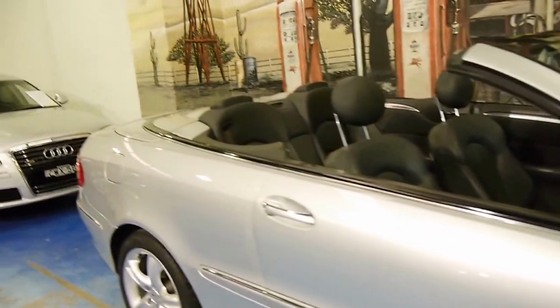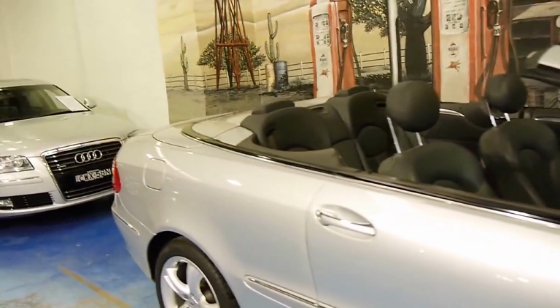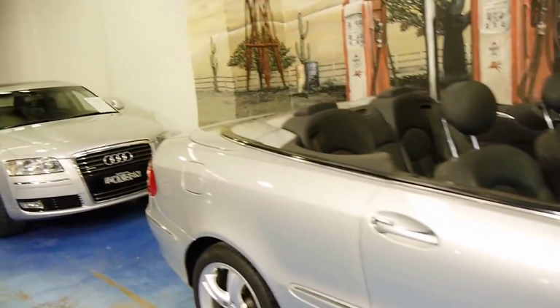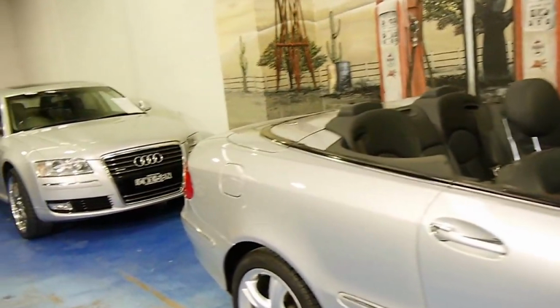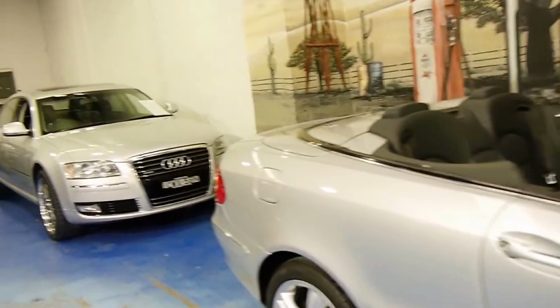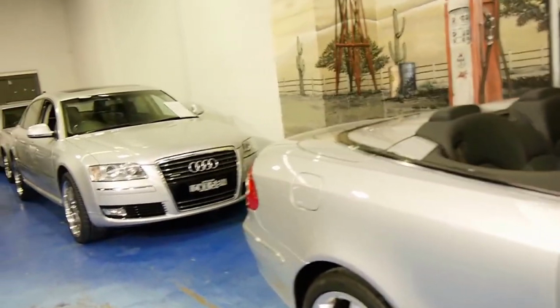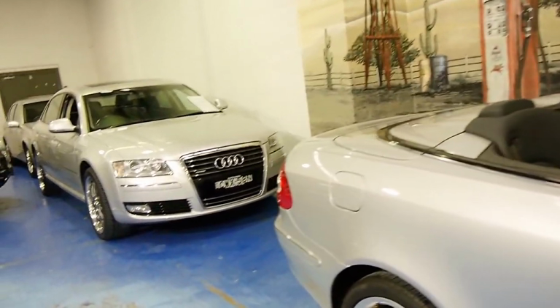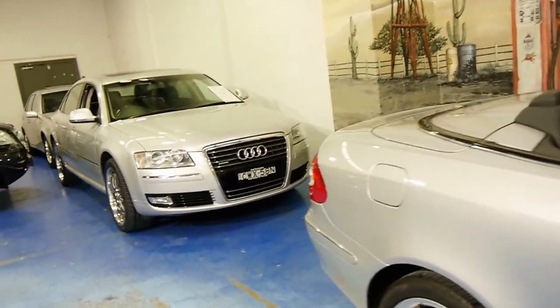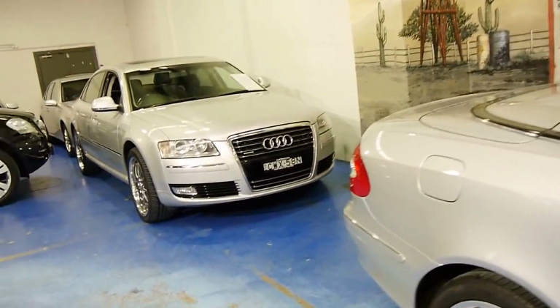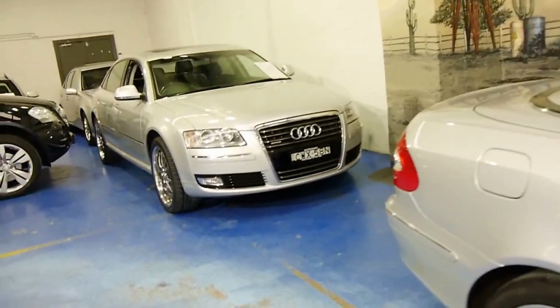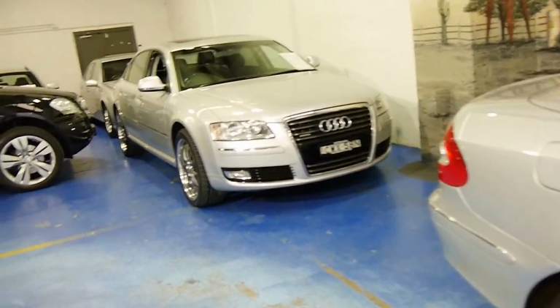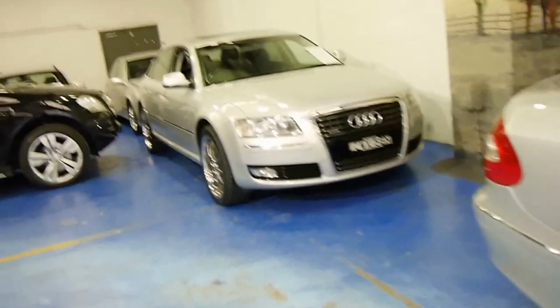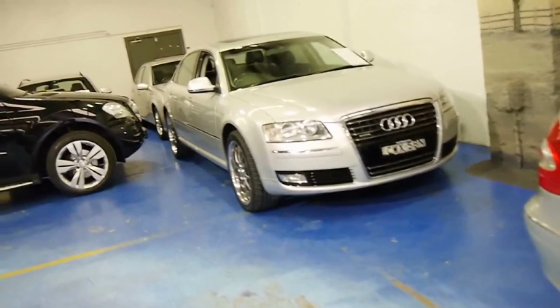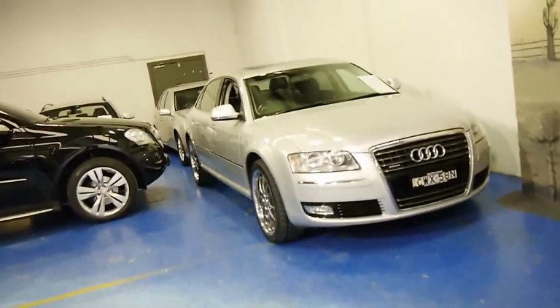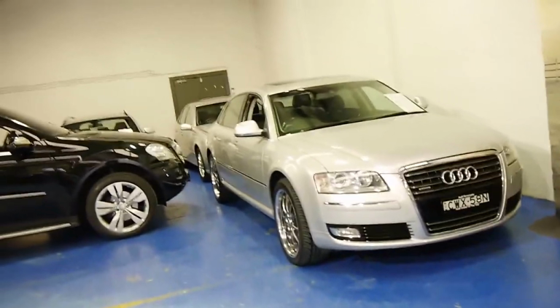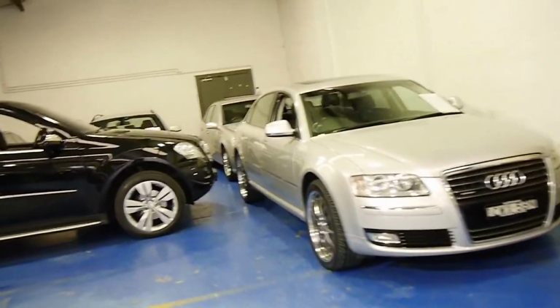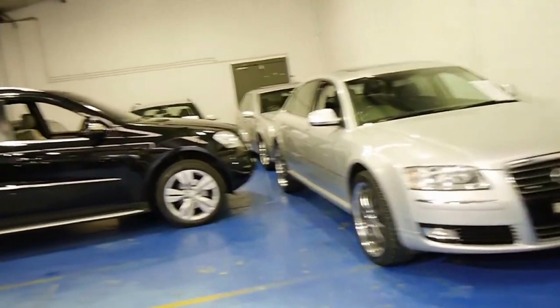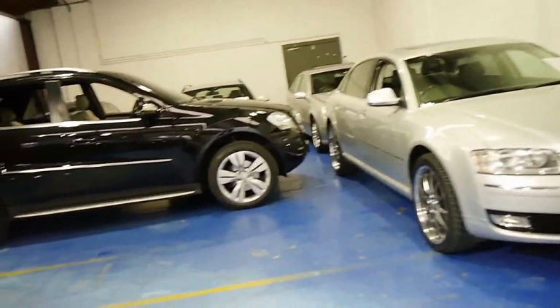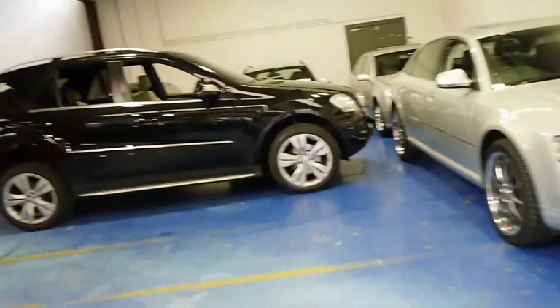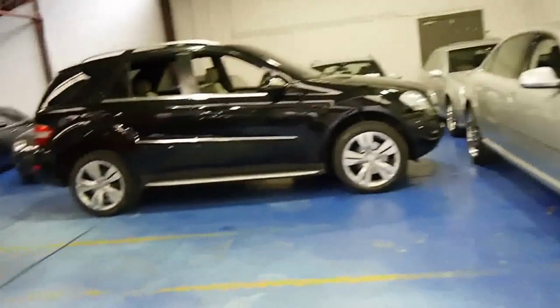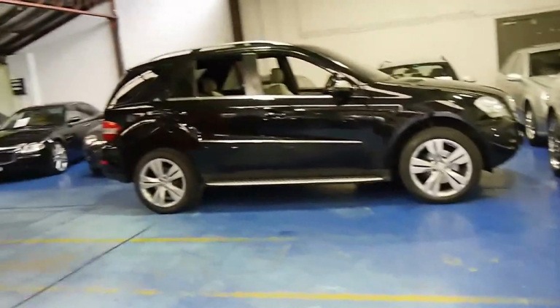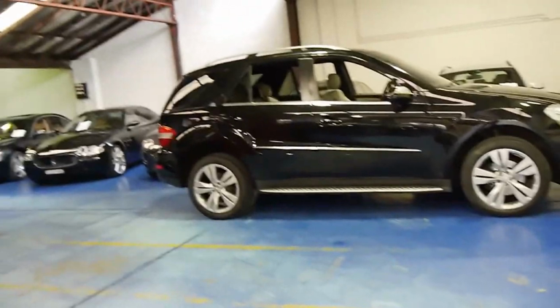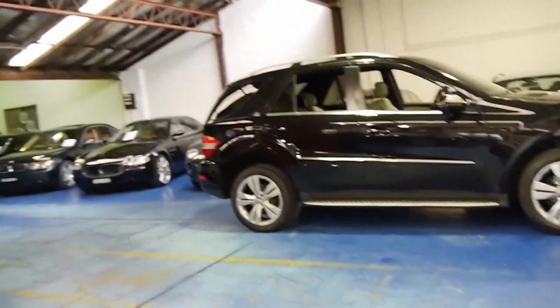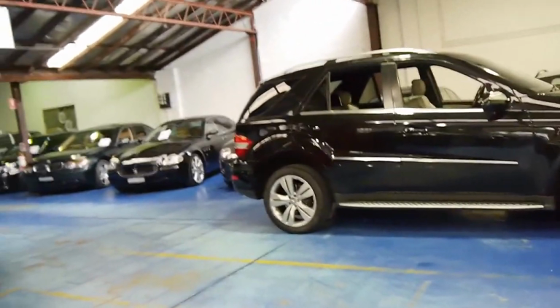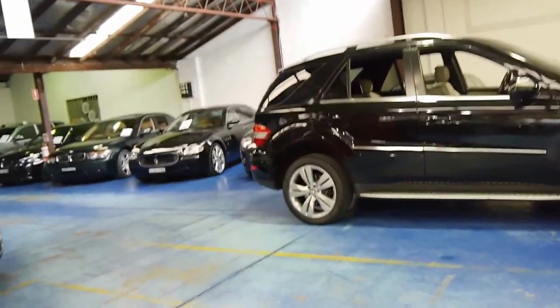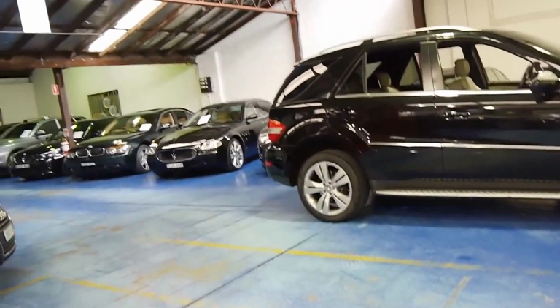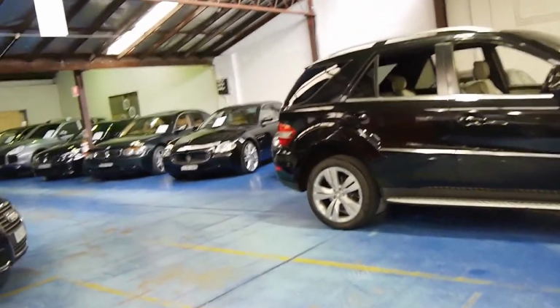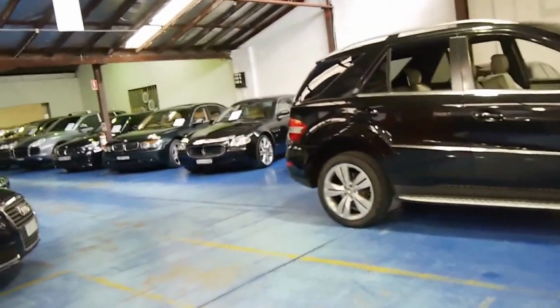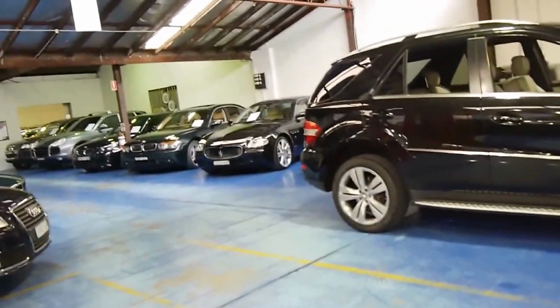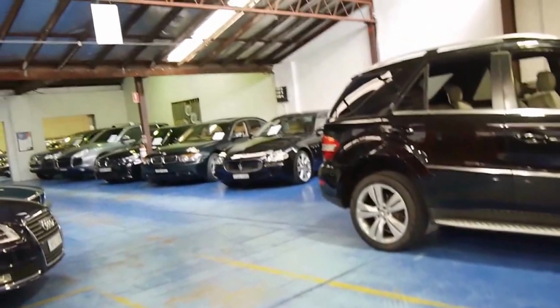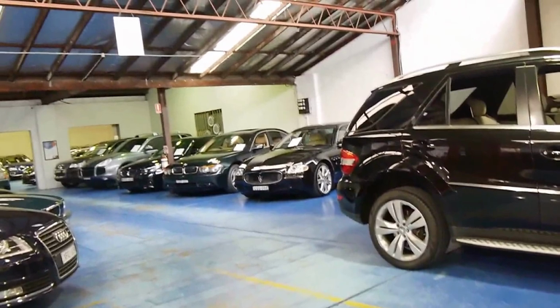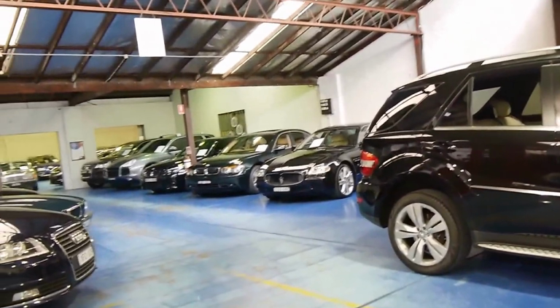We specialise in European cars. We have a CLK 500 Coupe as well at the present time, along with many other European cars.